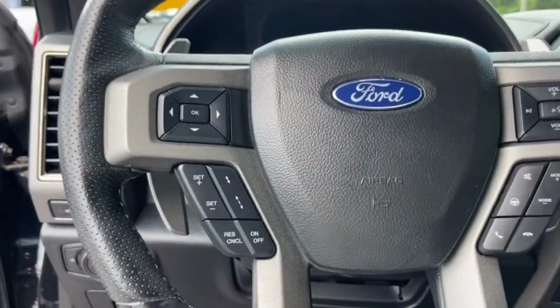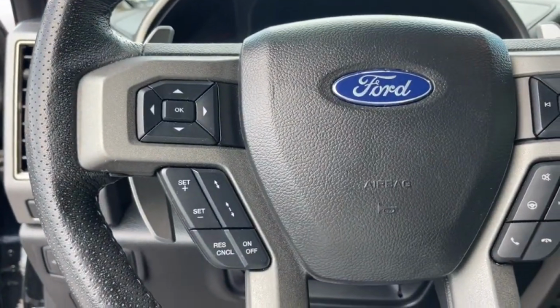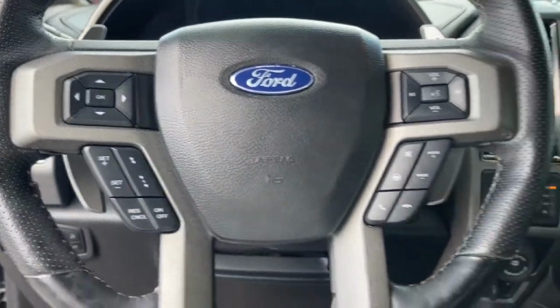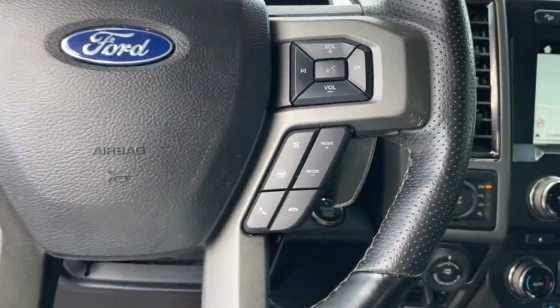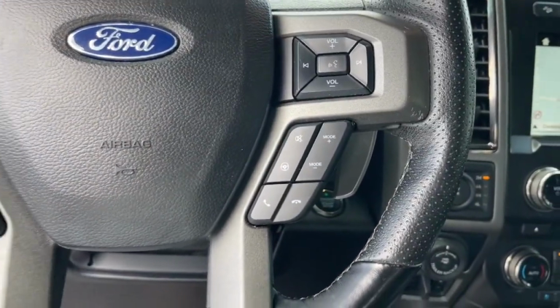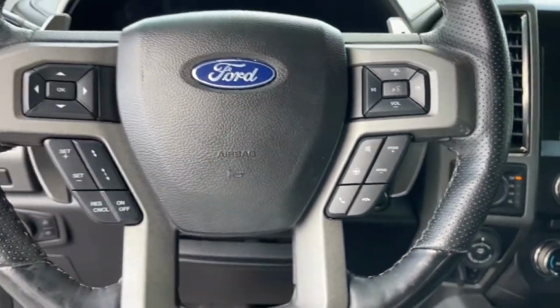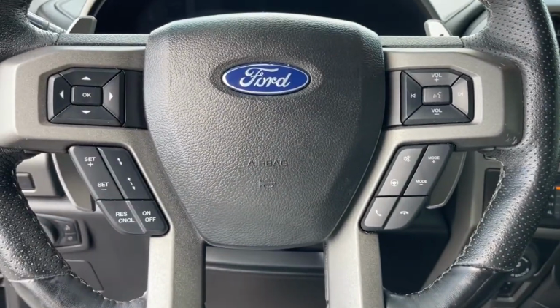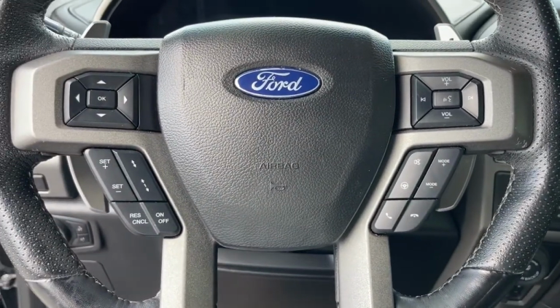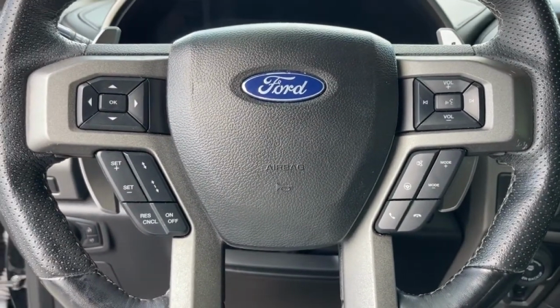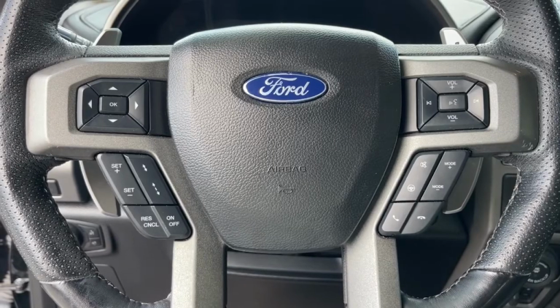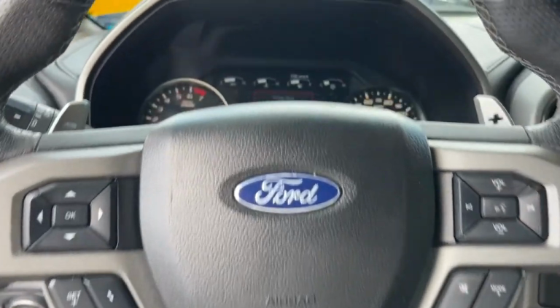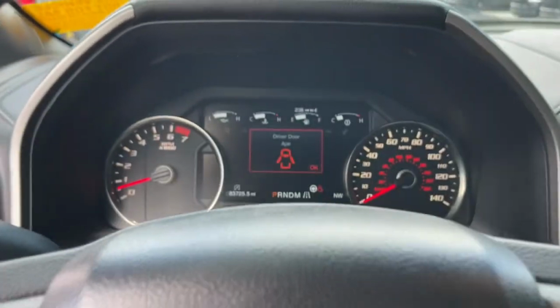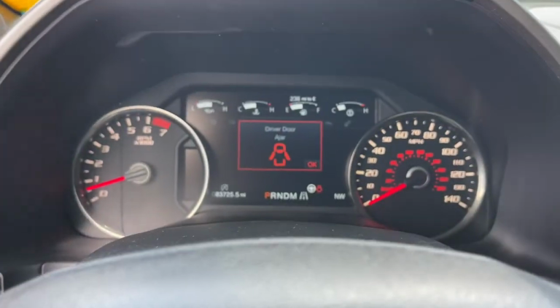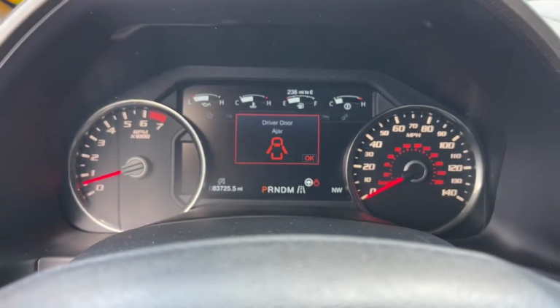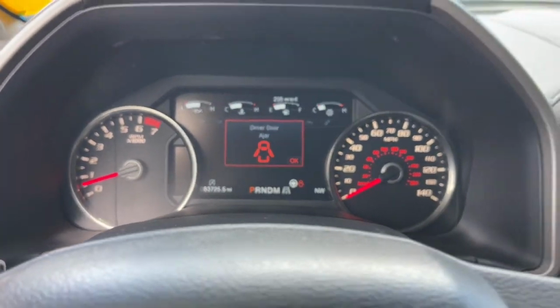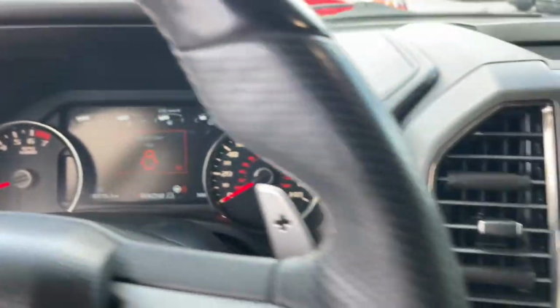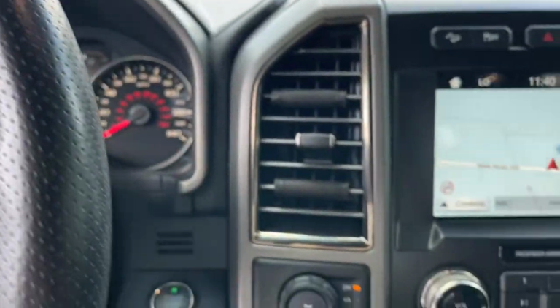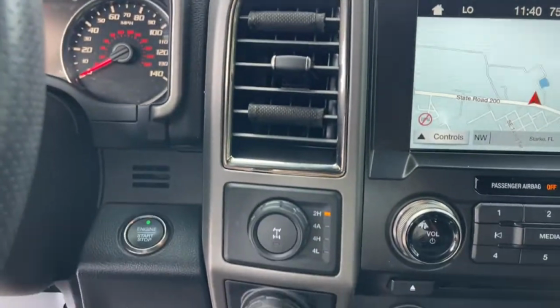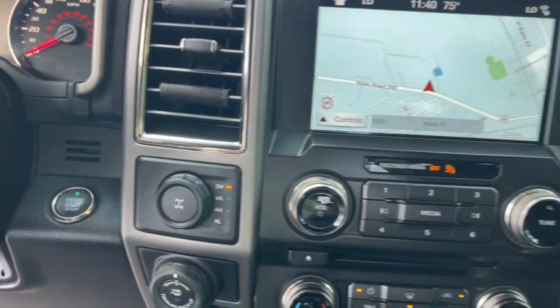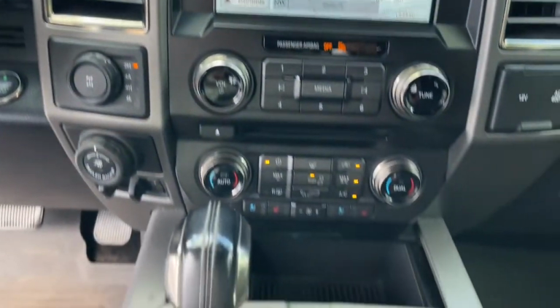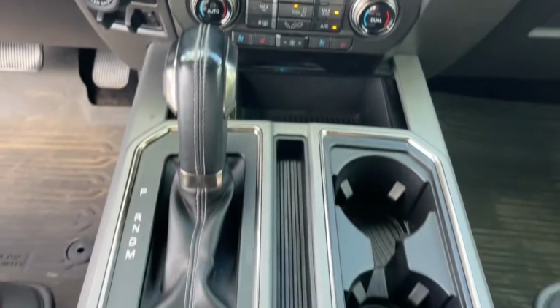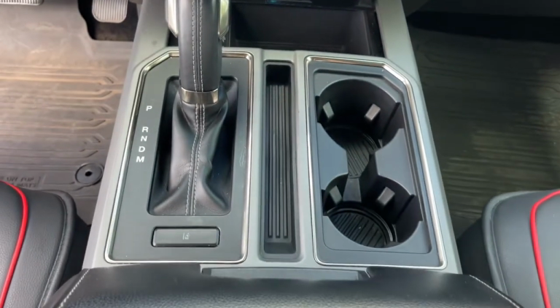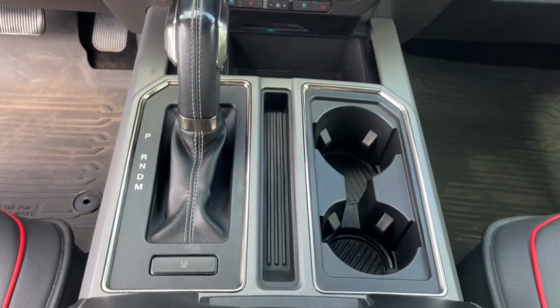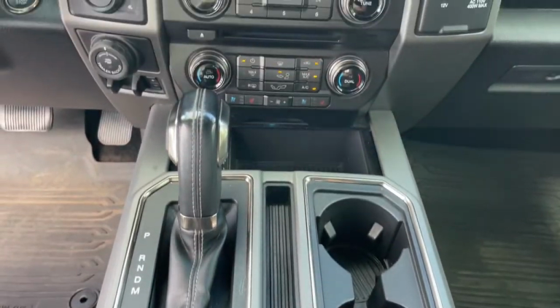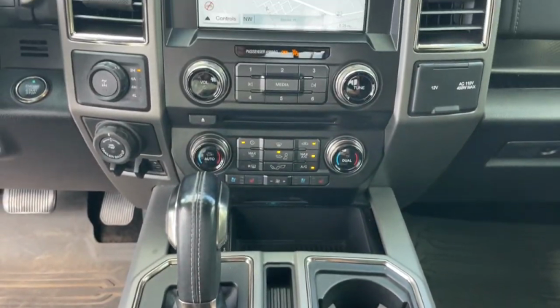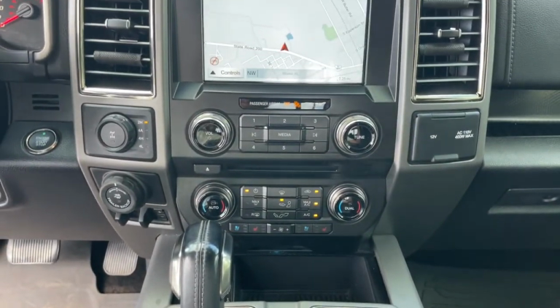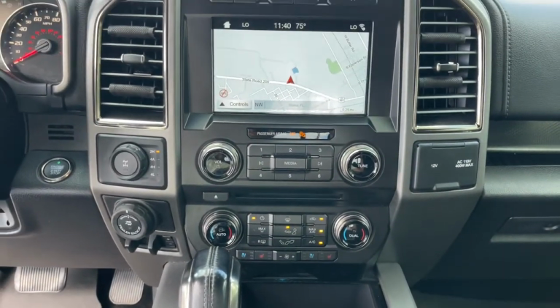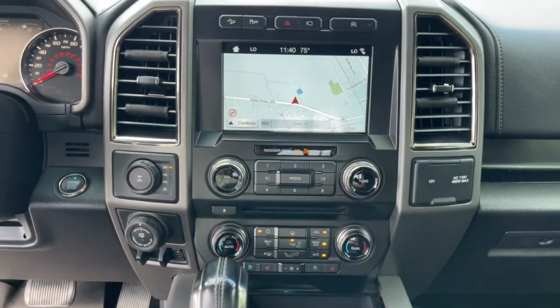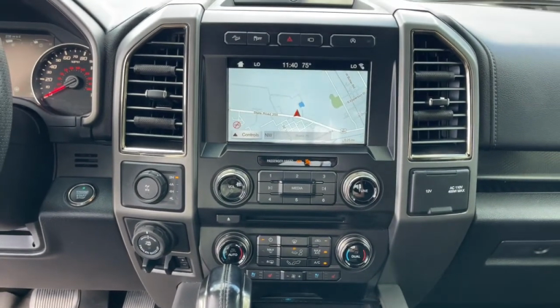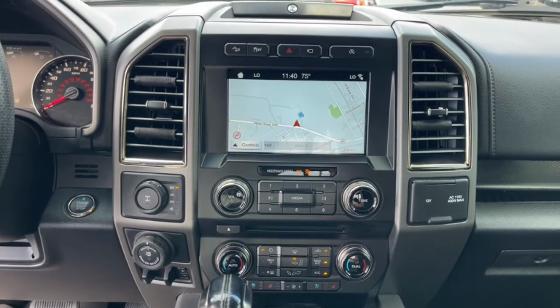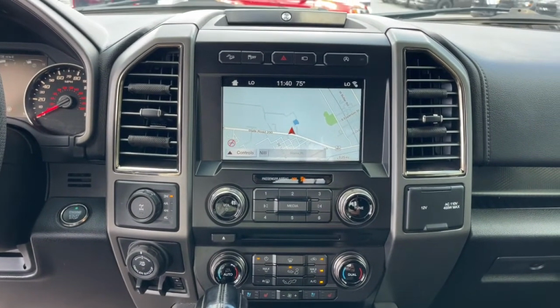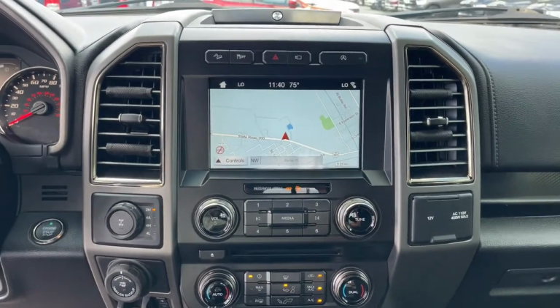It delivers class-leading towing and payload capabilities. The following are some of this vehicle's highlighted options: sun and moonroof, navigation system, keyless entry, adaptive cruise control, remote engine start, fog lamps, aluminum wheels, blind spot monitor, electronic stability control, and power driver seat.